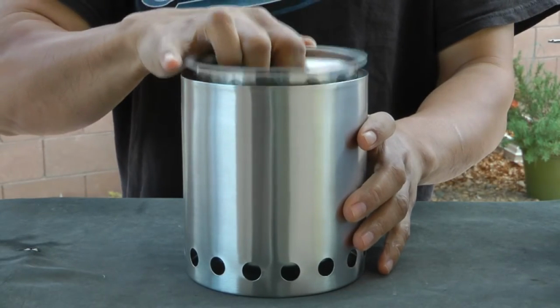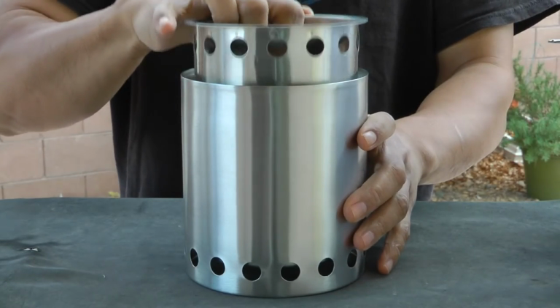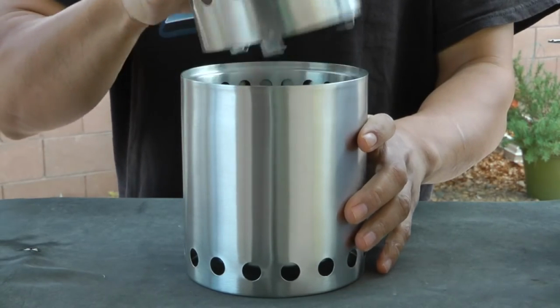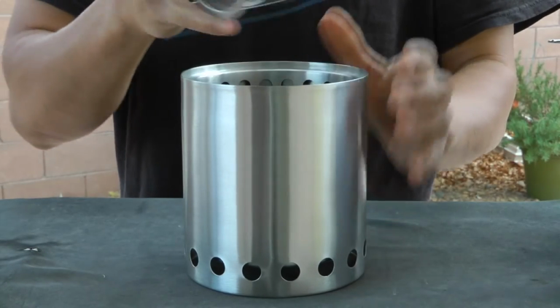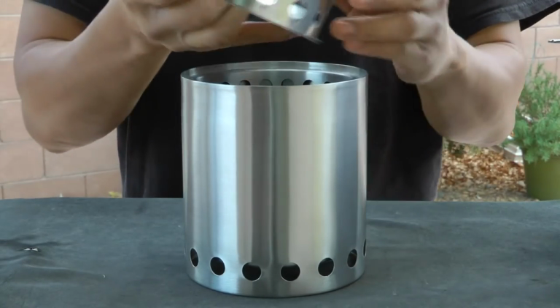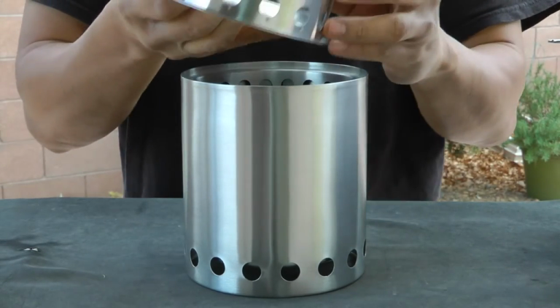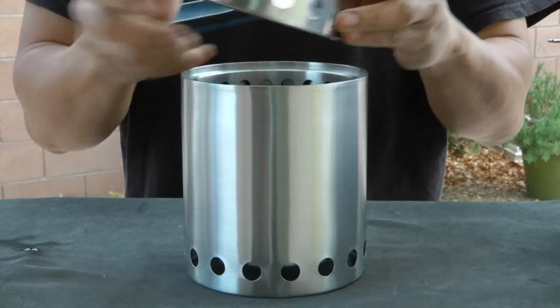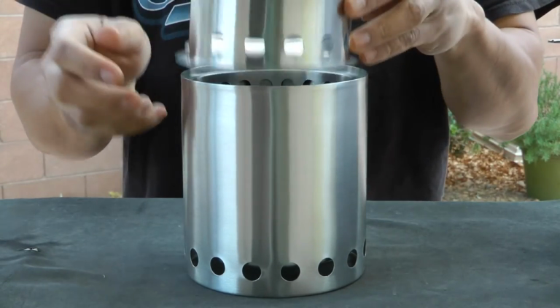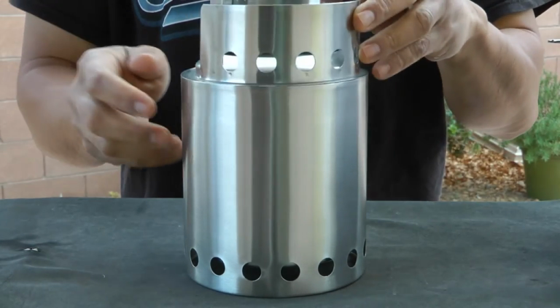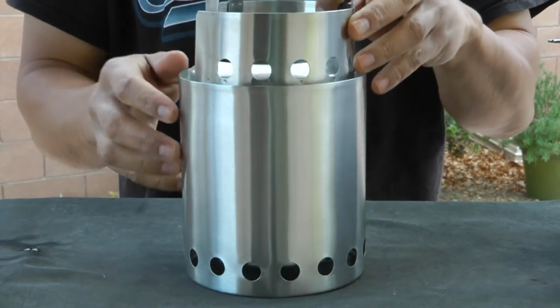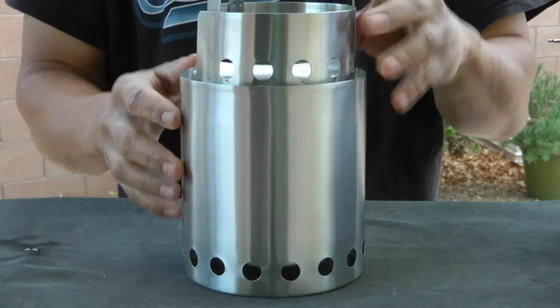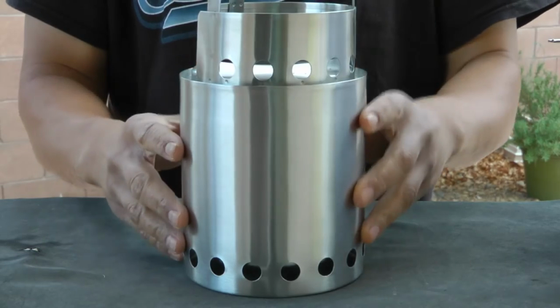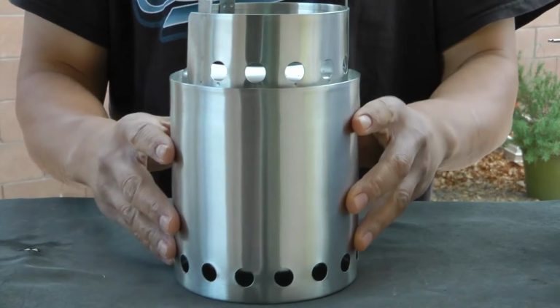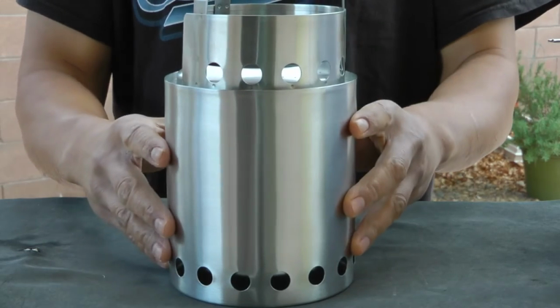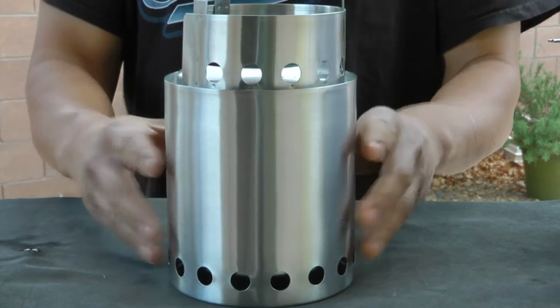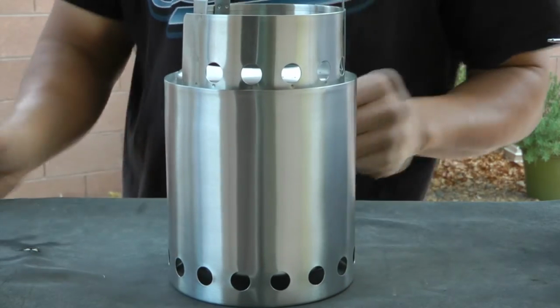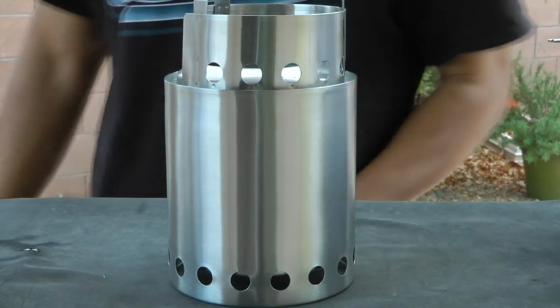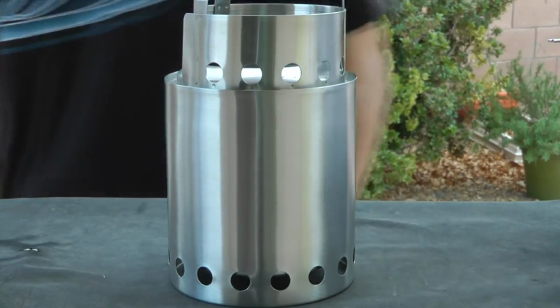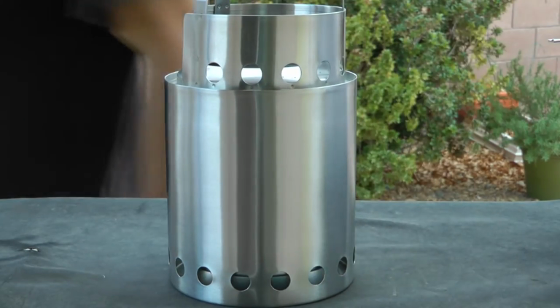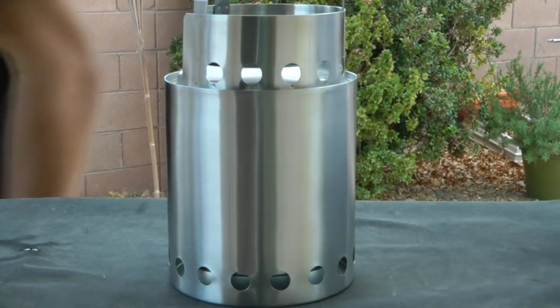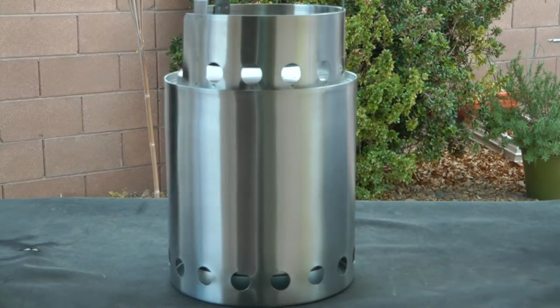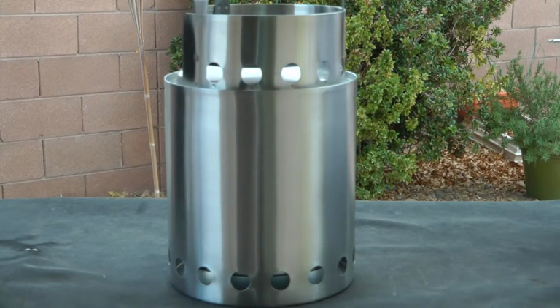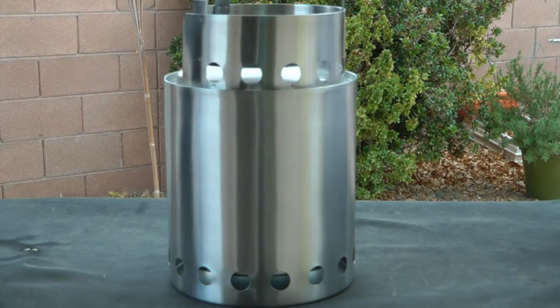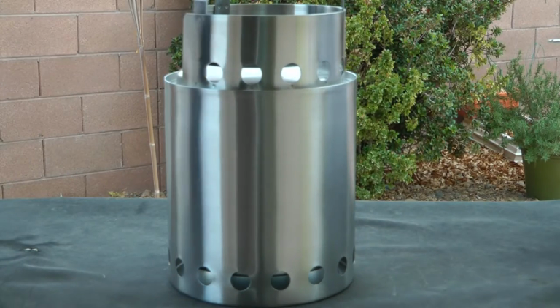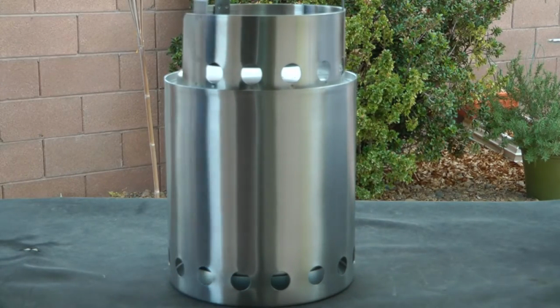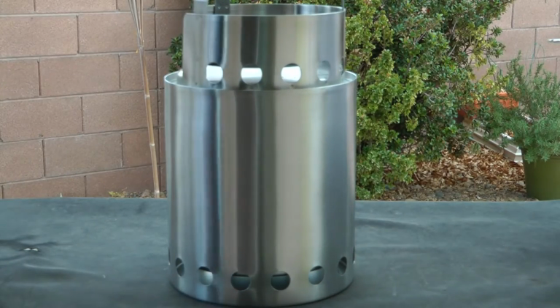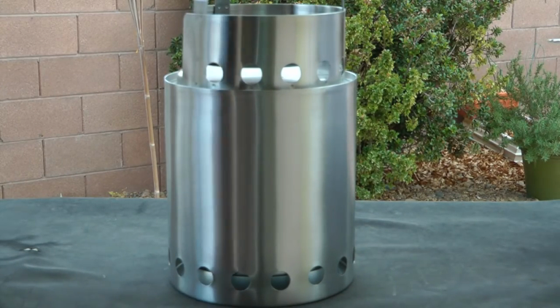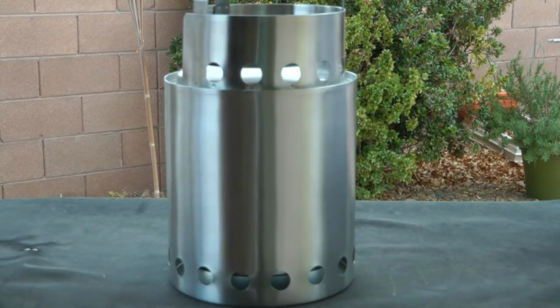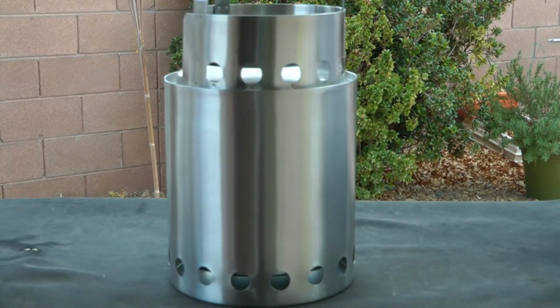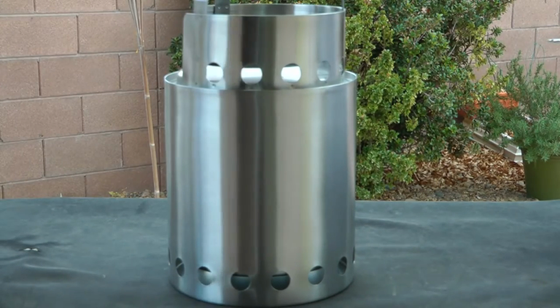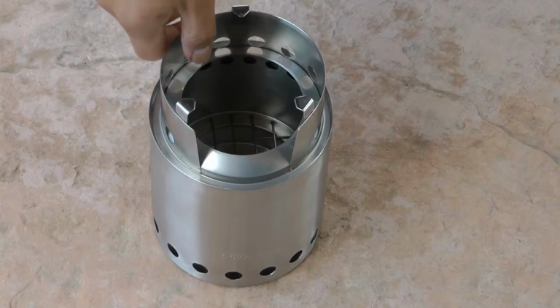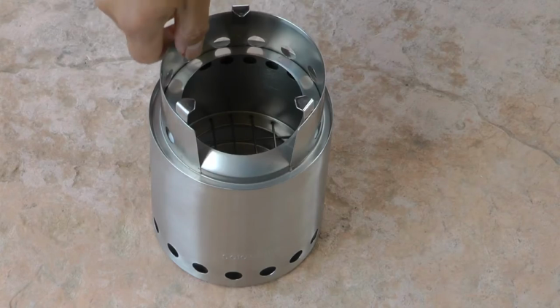To assemble the stove just pull out the cooking ring nested inside, flip it right side up and place it on top. All done. Let's do this.